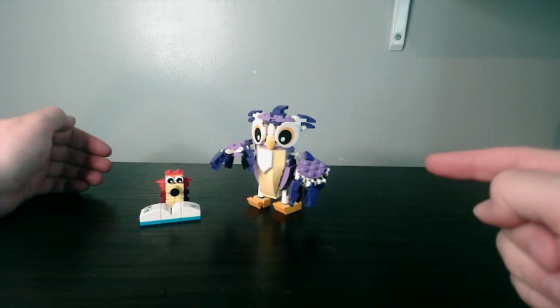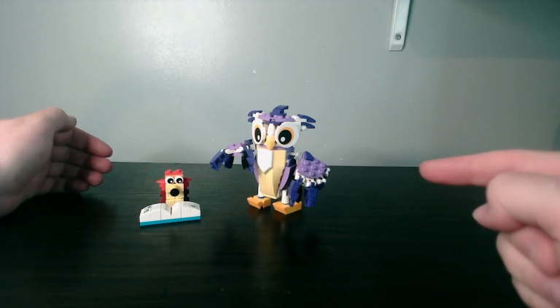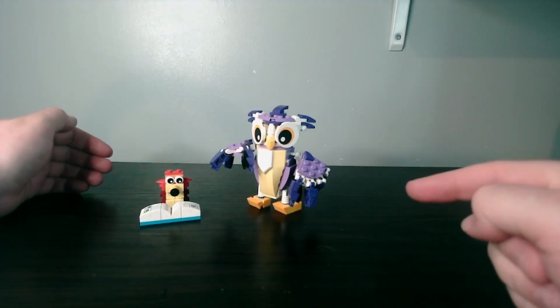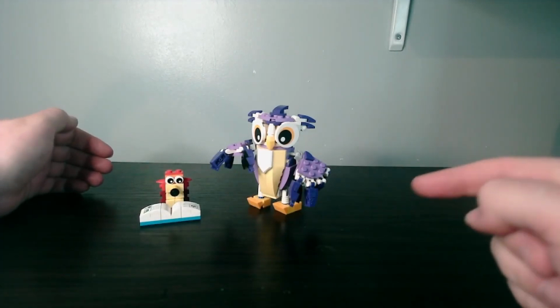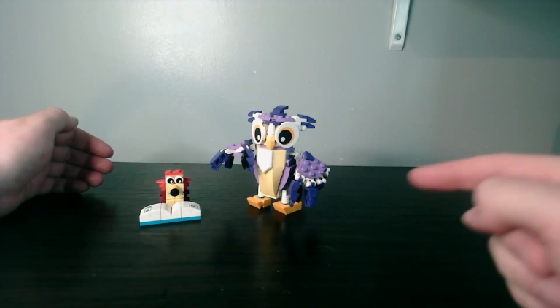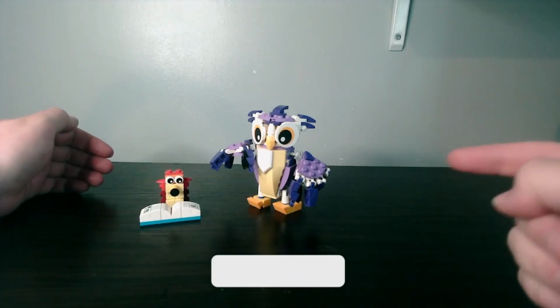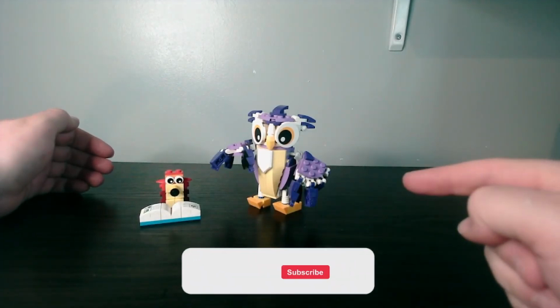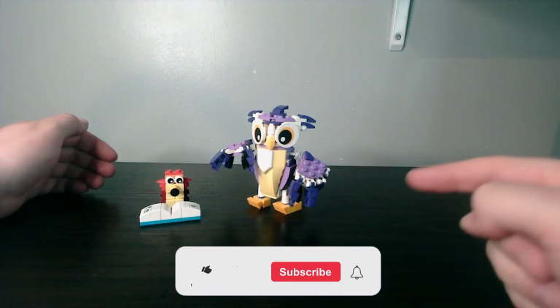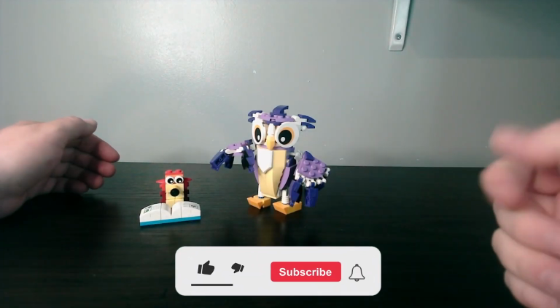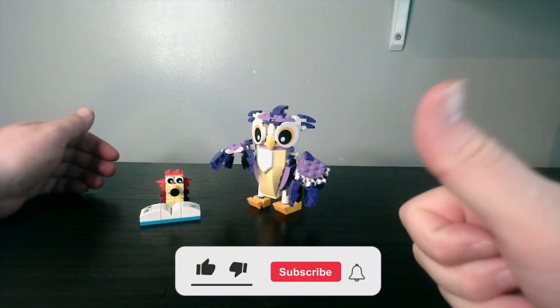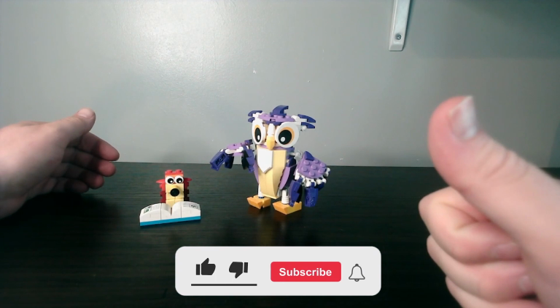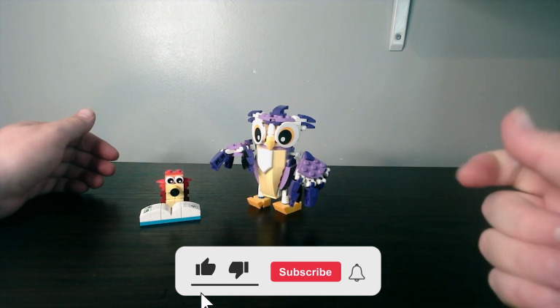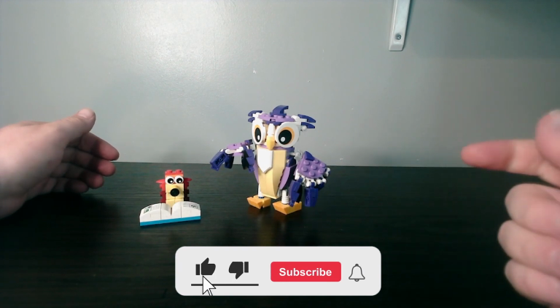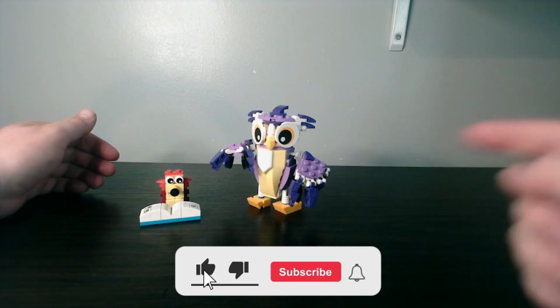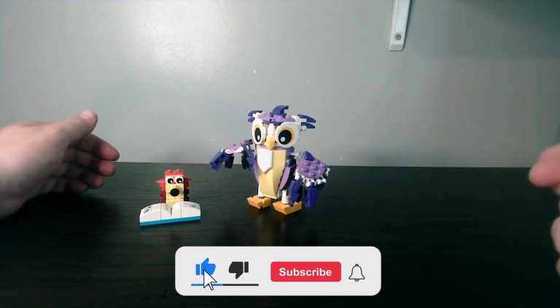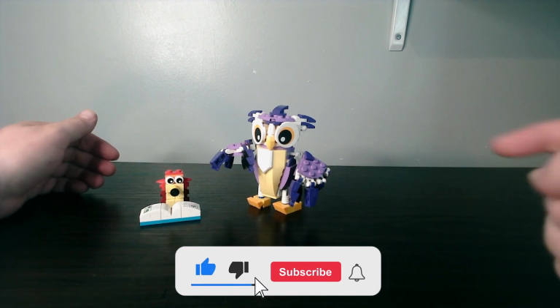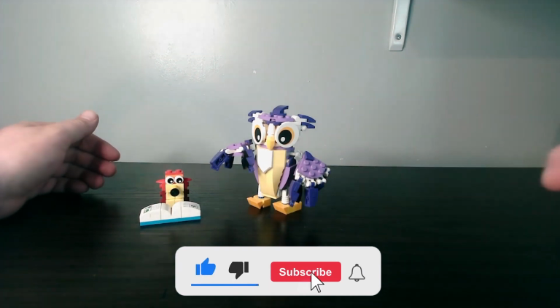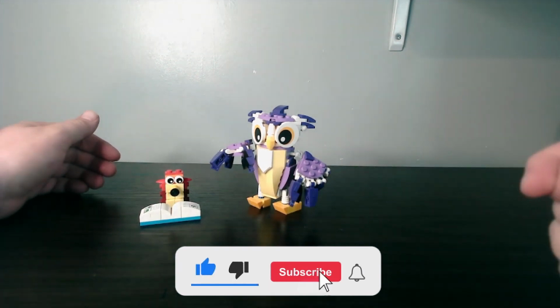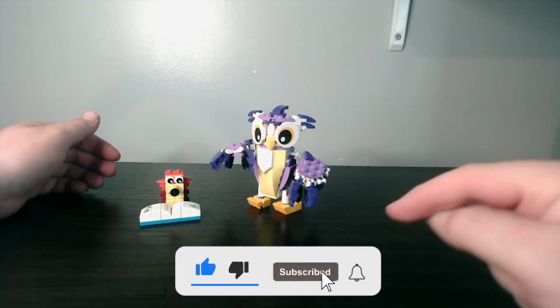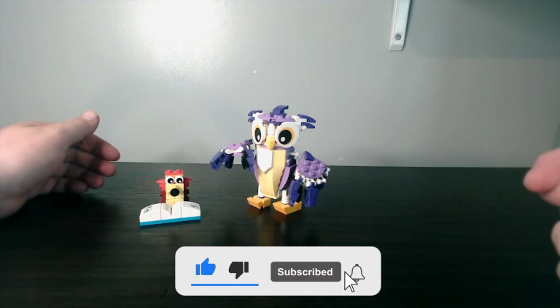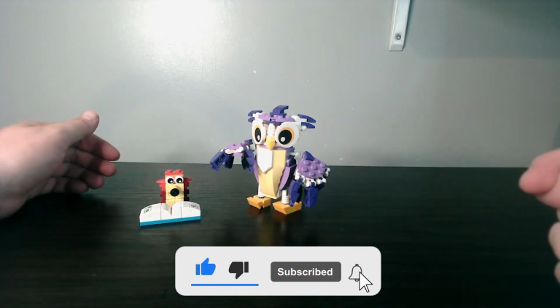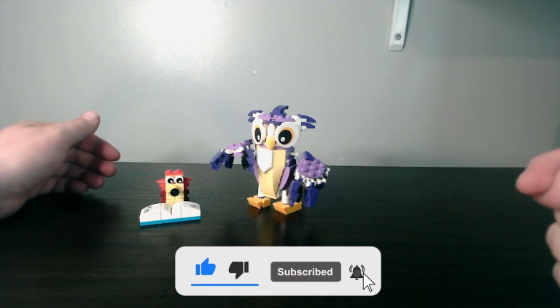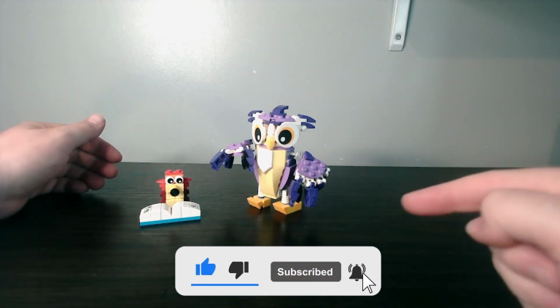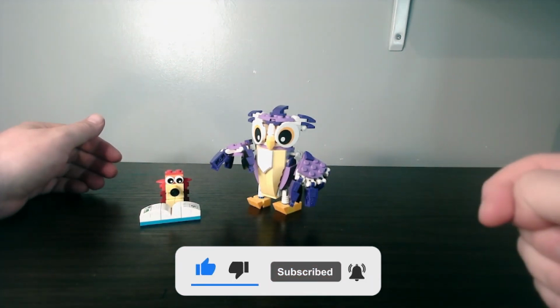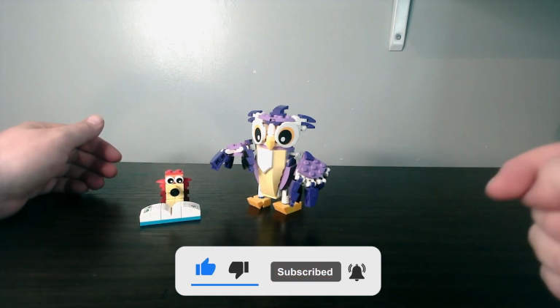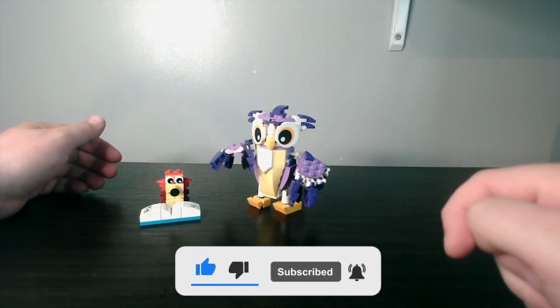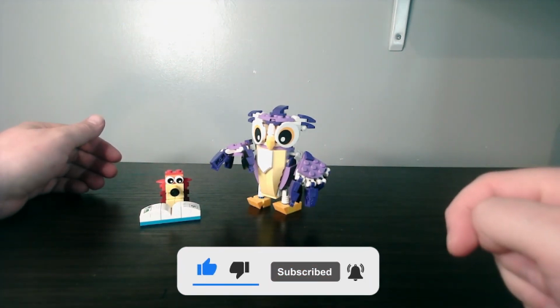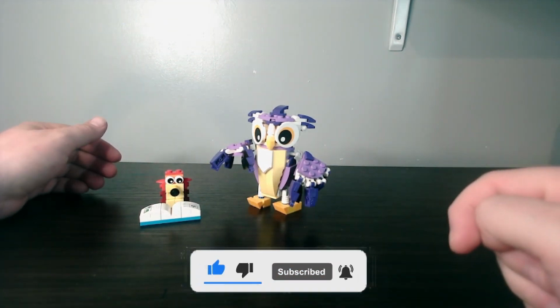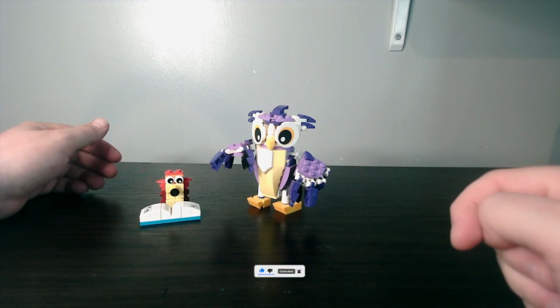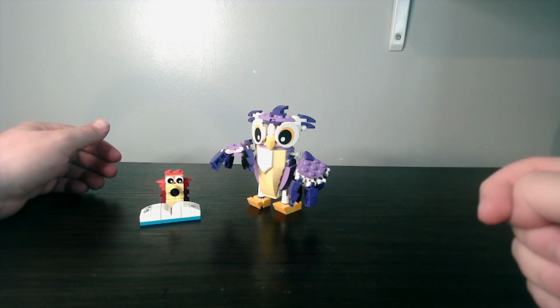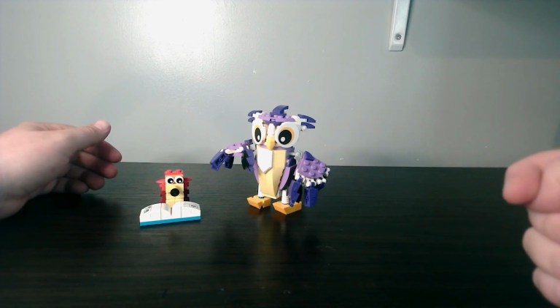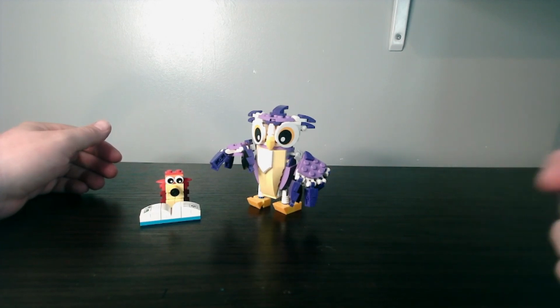This is my review for the Fantasy Forest Creatures set. Leave a like on this video, don't forget to comment down below — have you got this set or will you be getting it? Share this video around and I'll catch you in the next one.